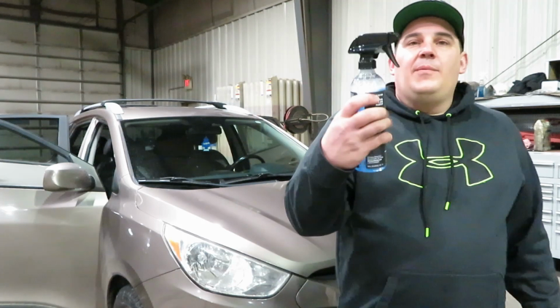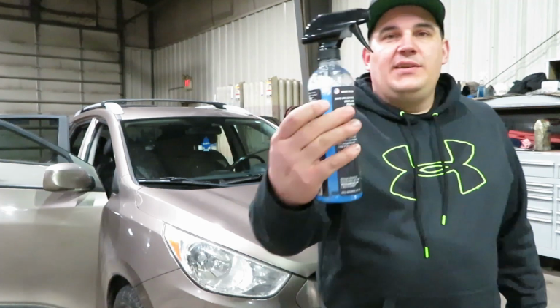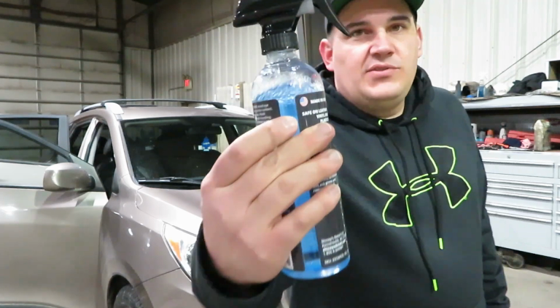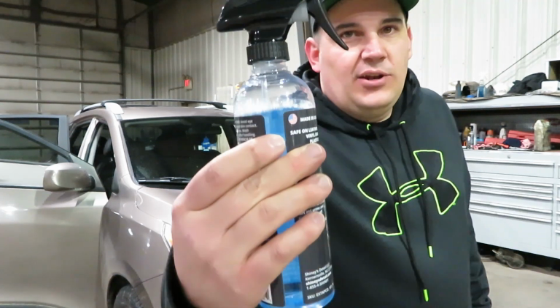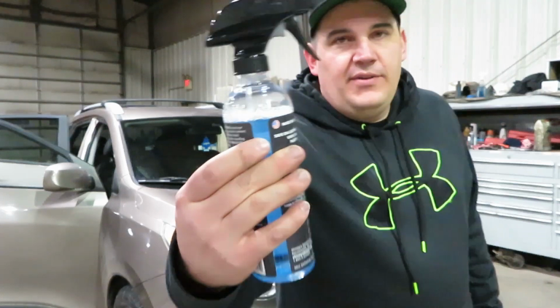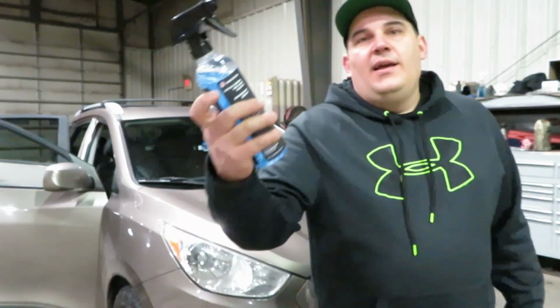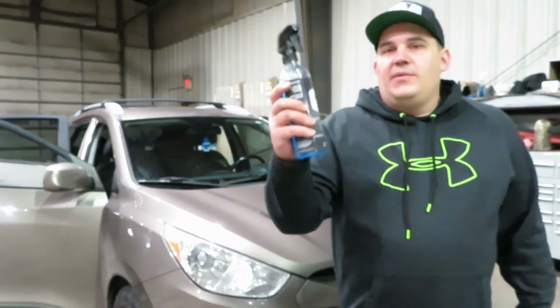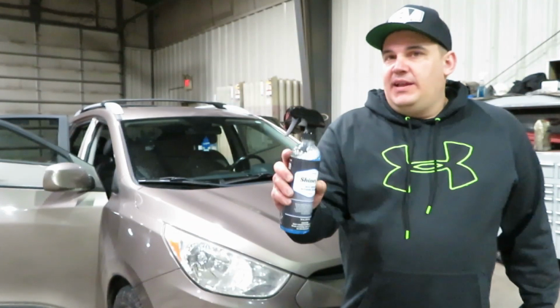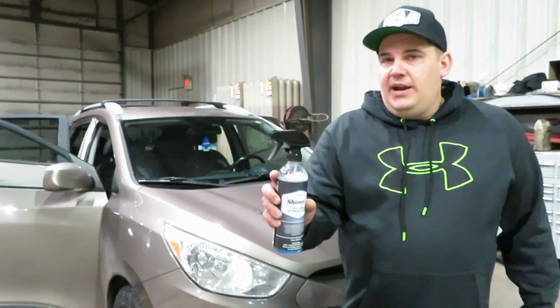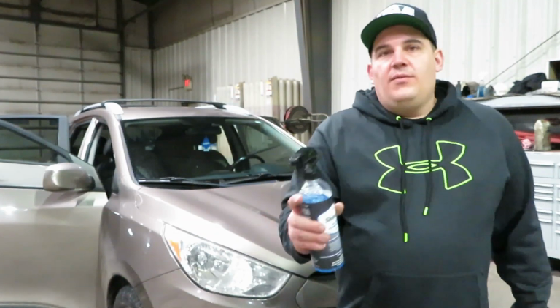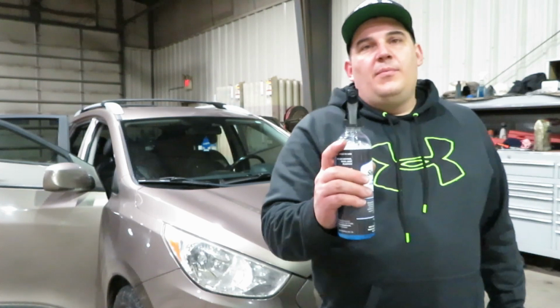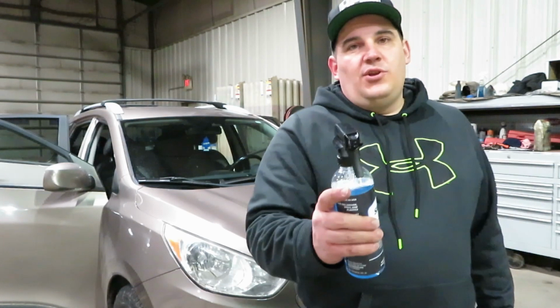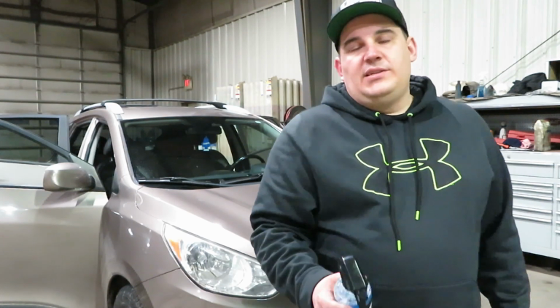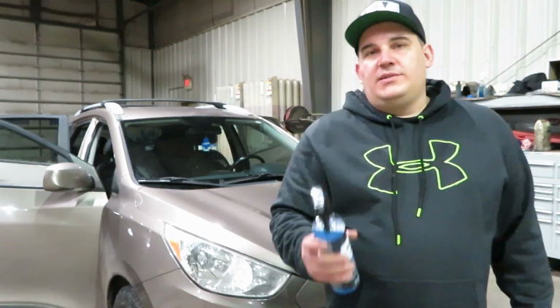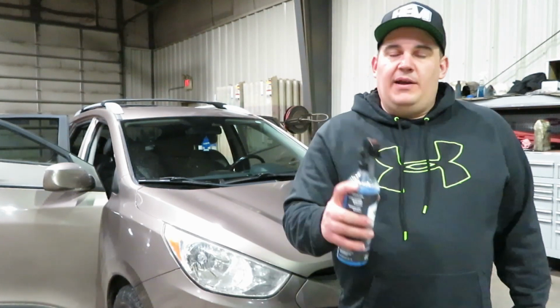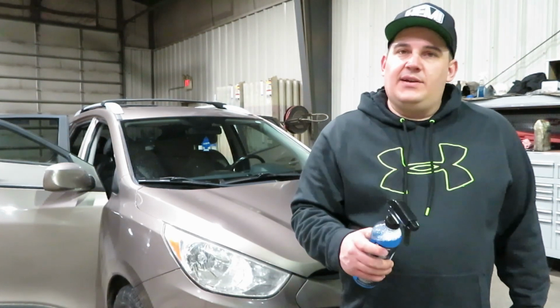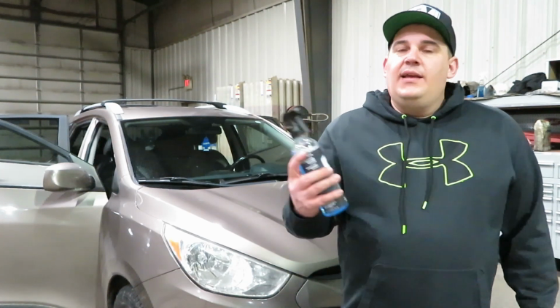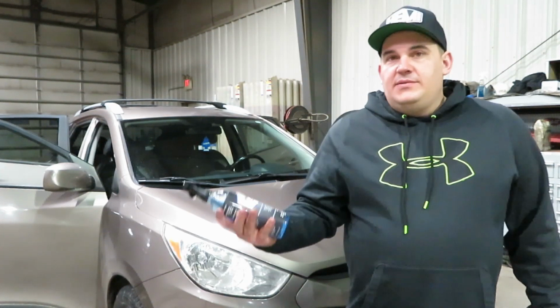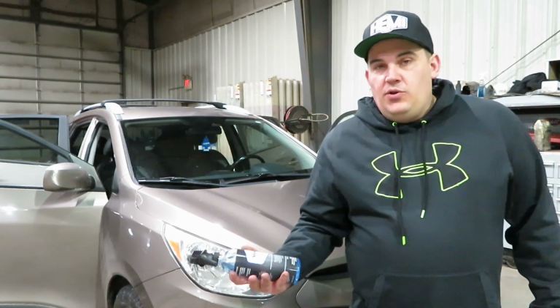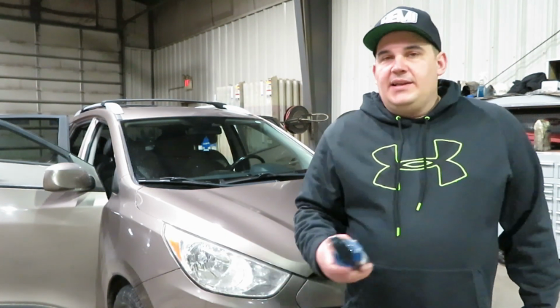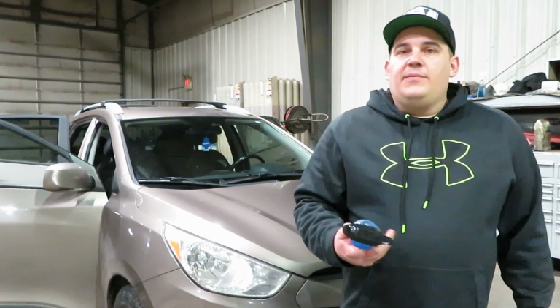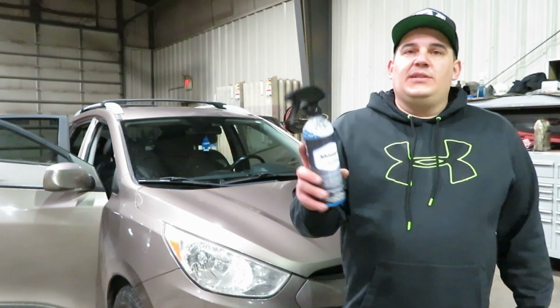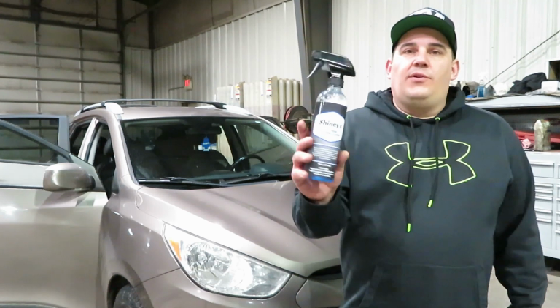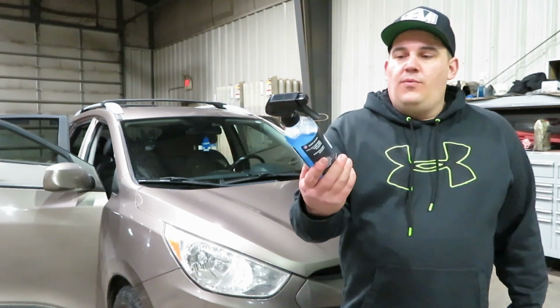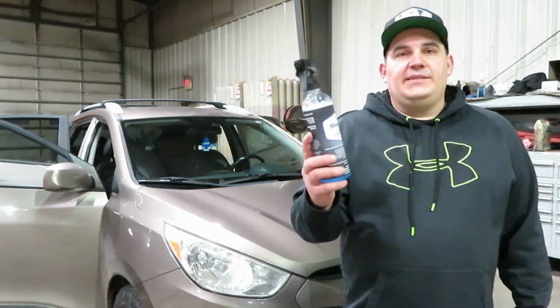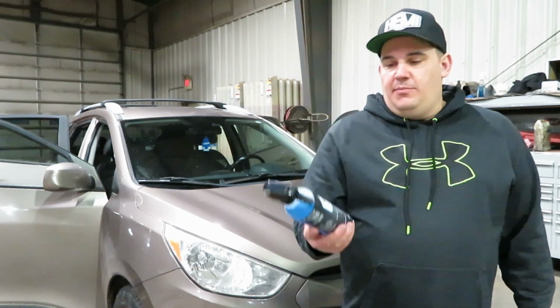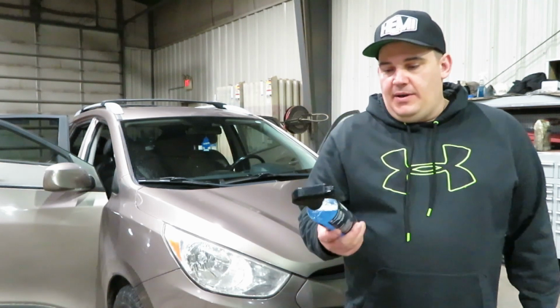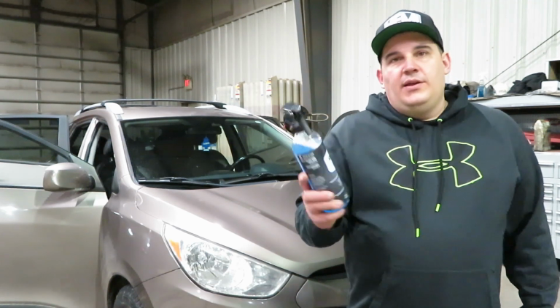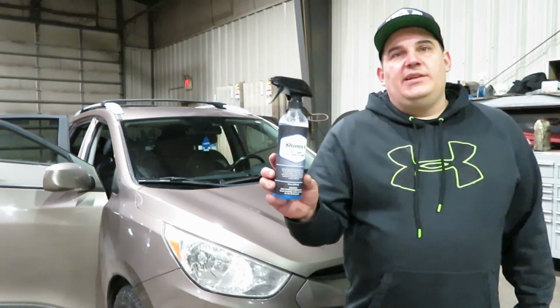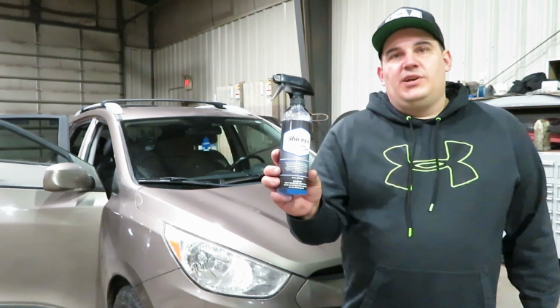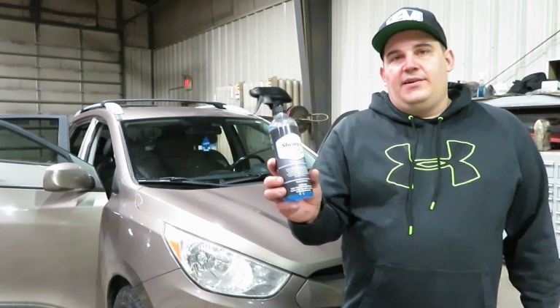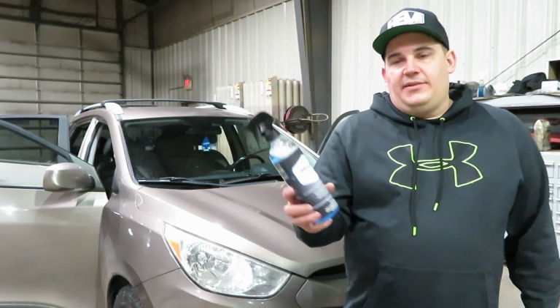As you can see I have used a little bit of it — I've been using it and trying it out. I'm going to show you guys how it works, give you my thoughts on it, and see what you guys think. Let's go over what it says on the bottle about Shiny's Bullshine Interior Detailer.